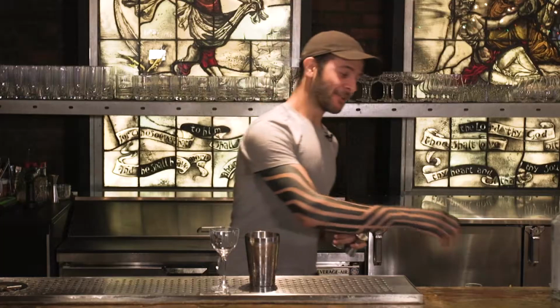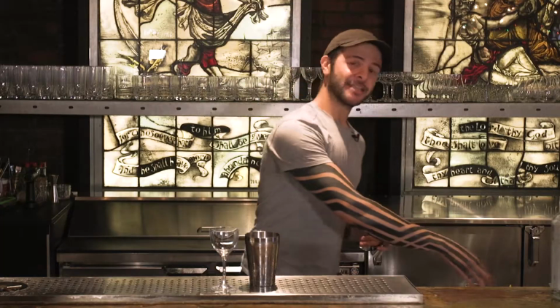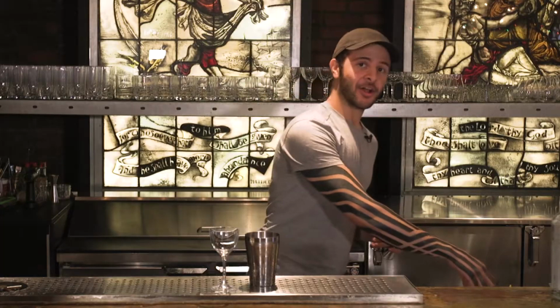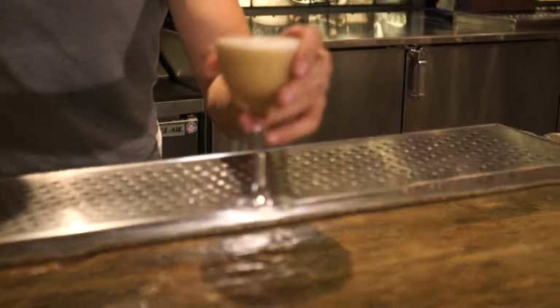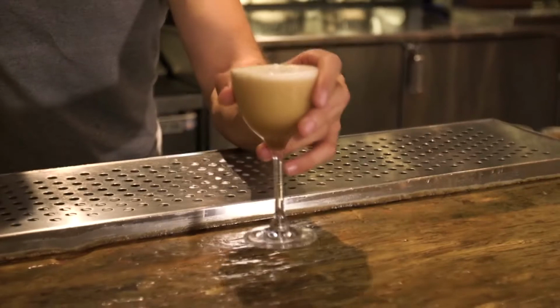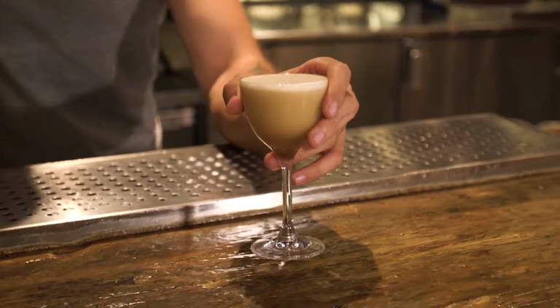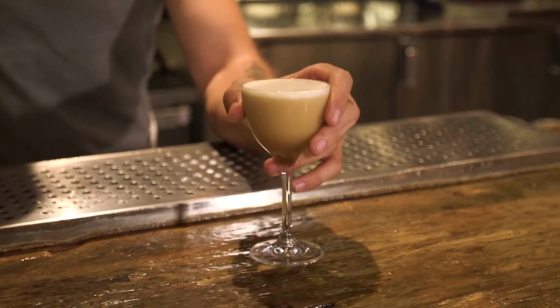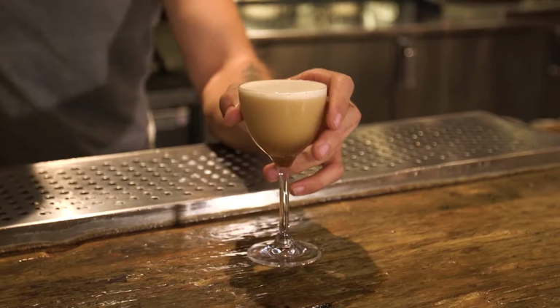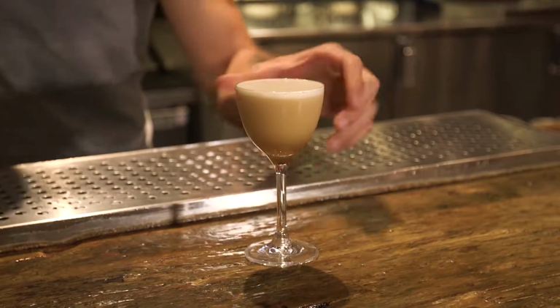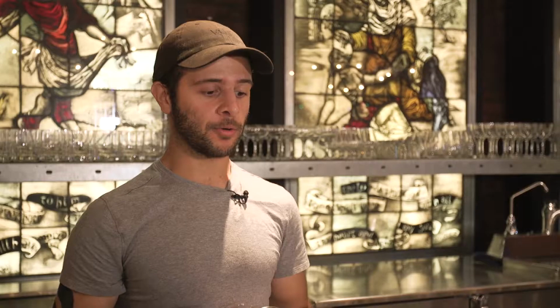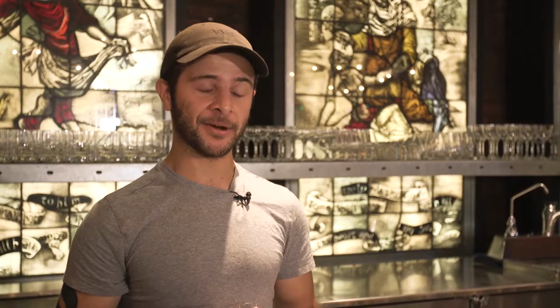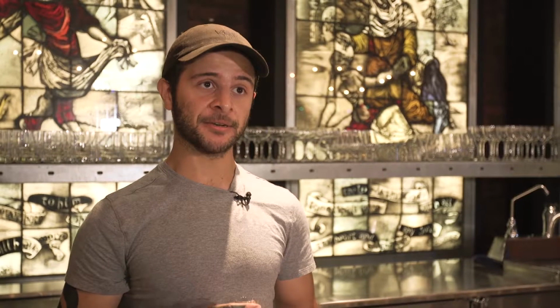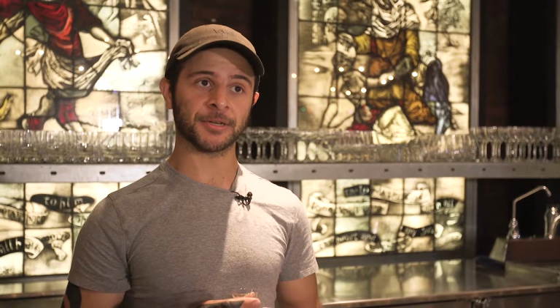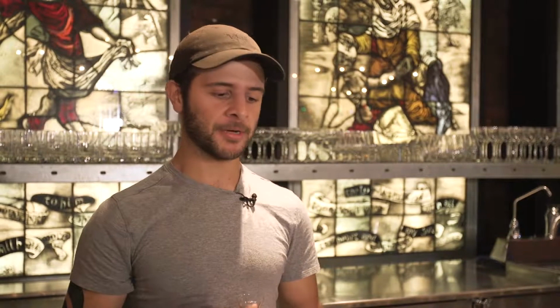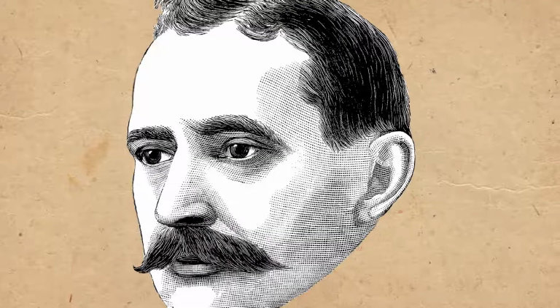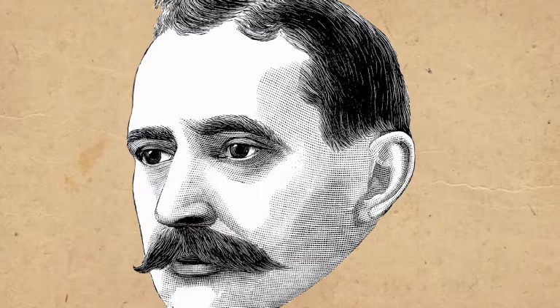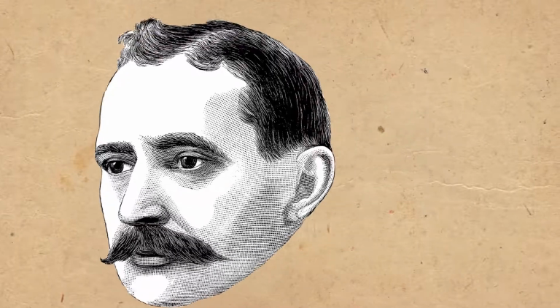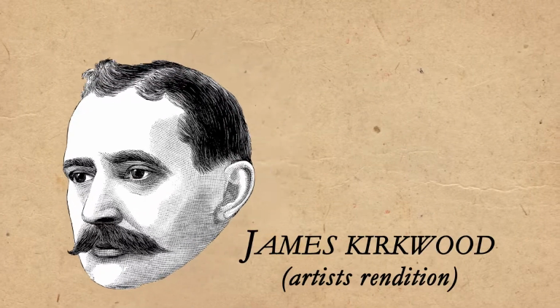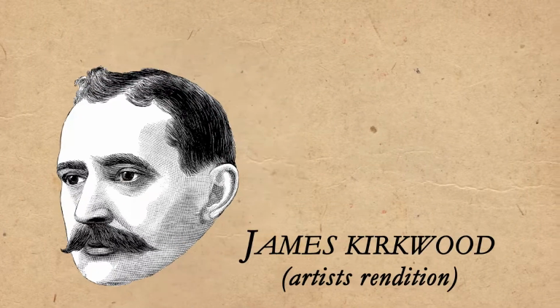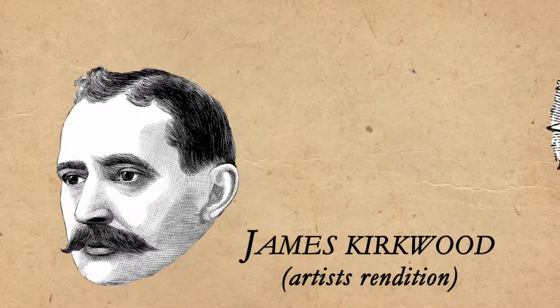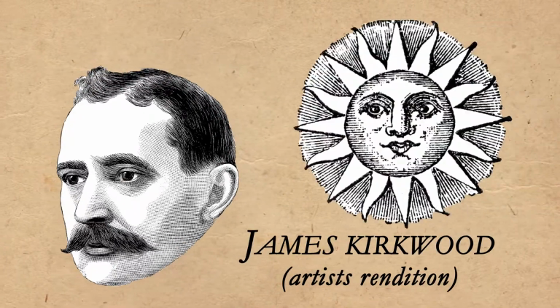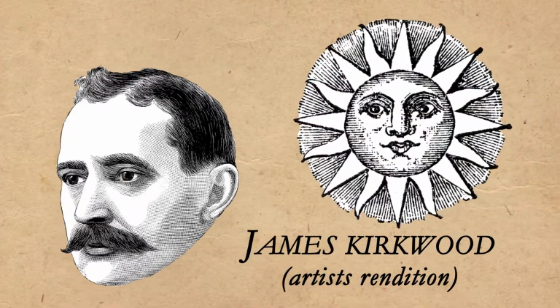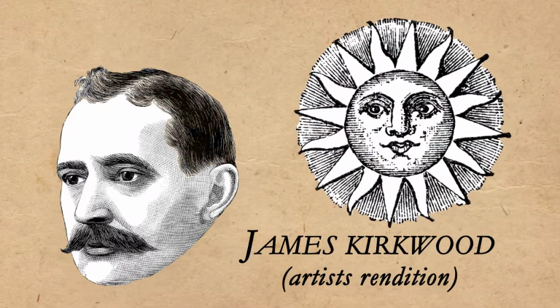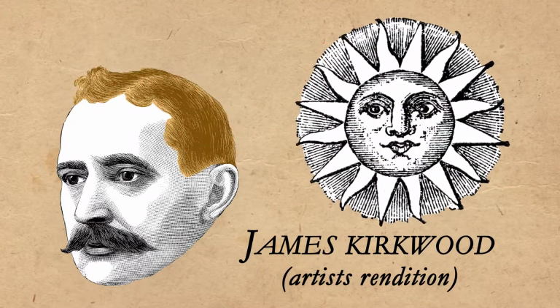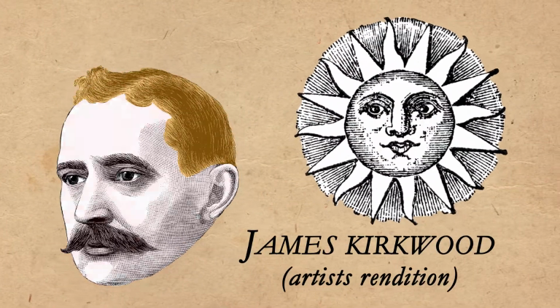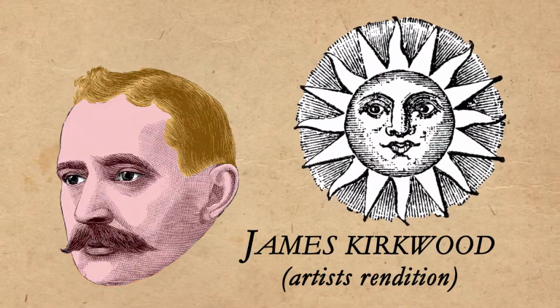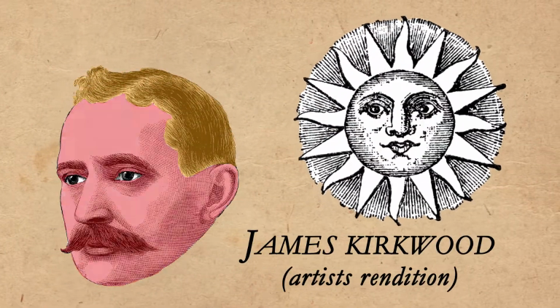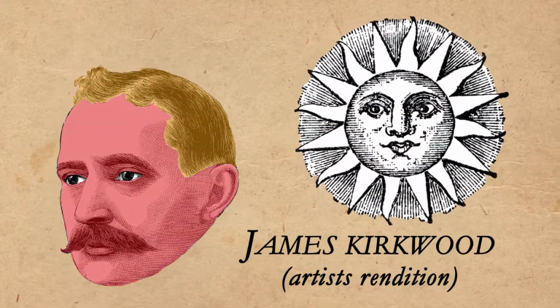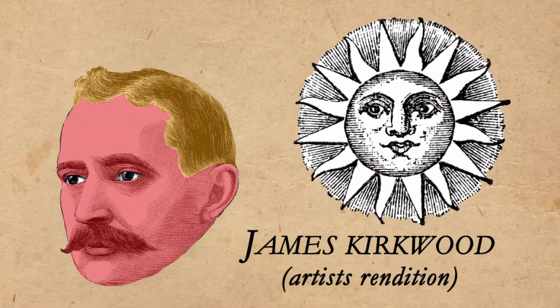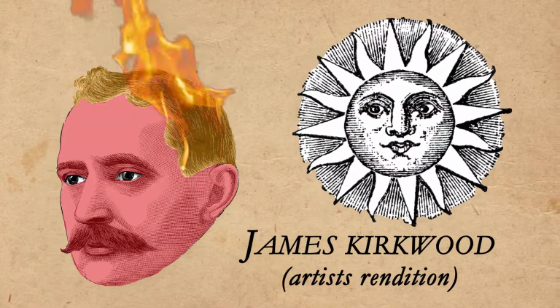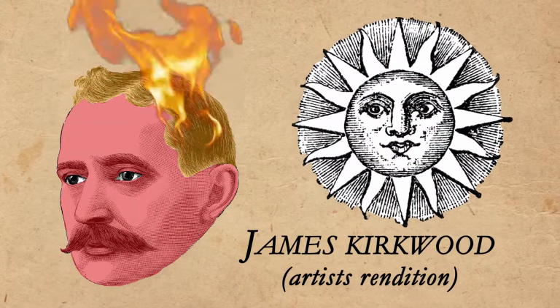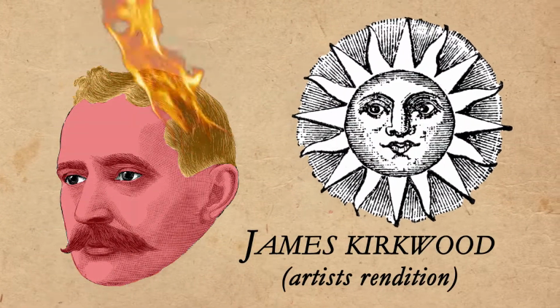This is our SPF 1000, created by our old head bartender James Kirkwood. The reason he named it SPF 1000 is because he is actually a redhead — he burns very easily in the sun.